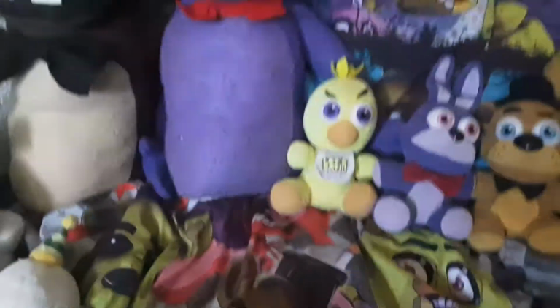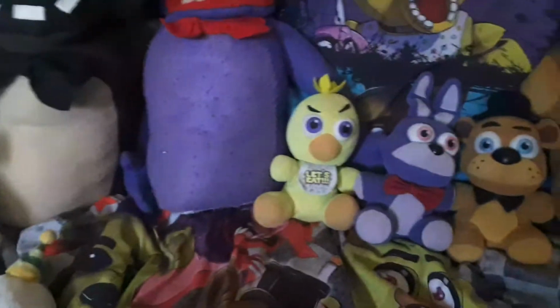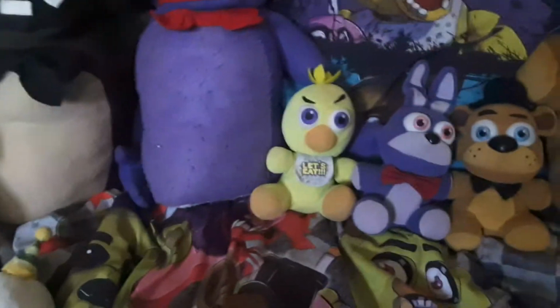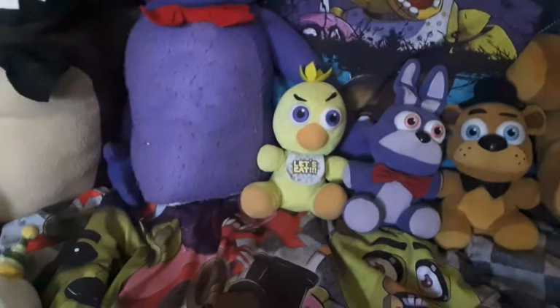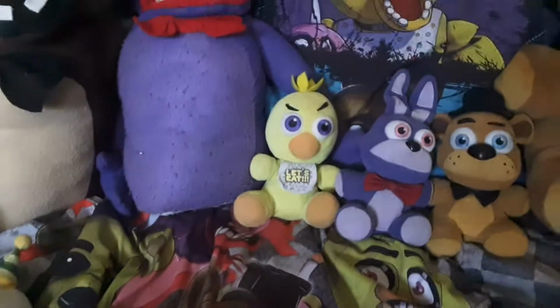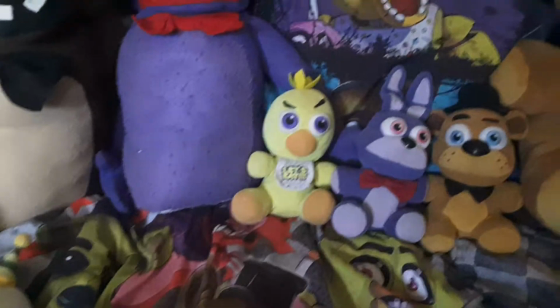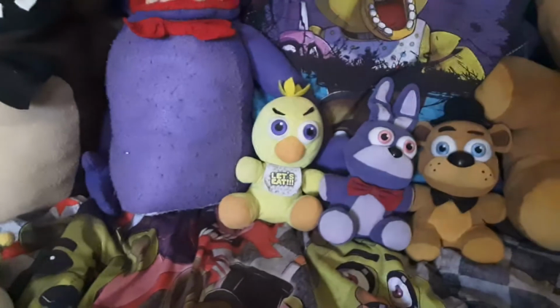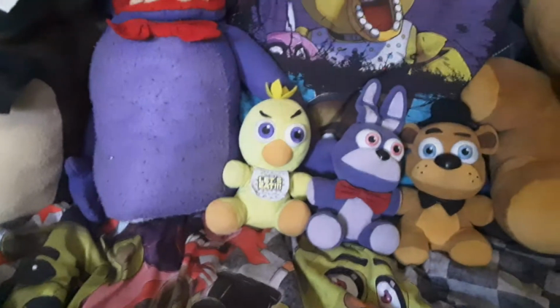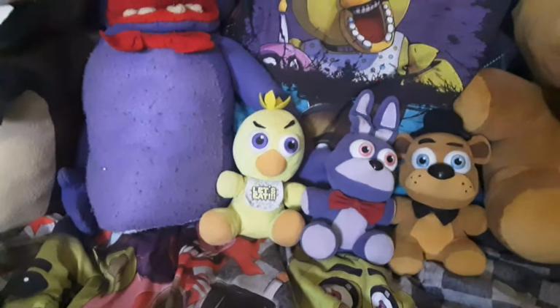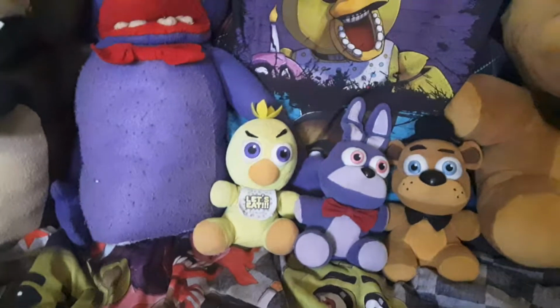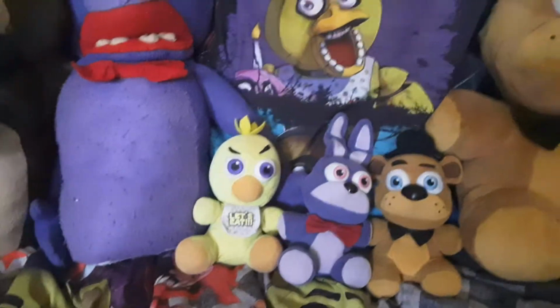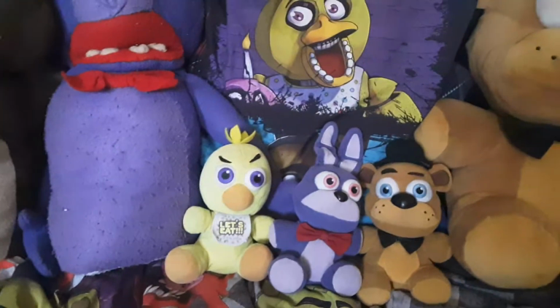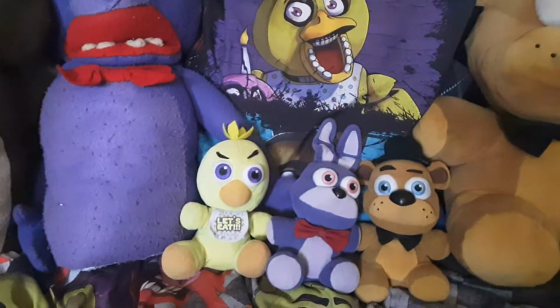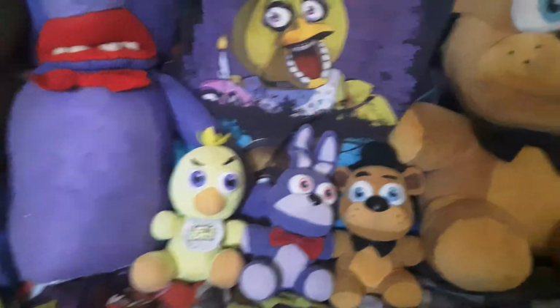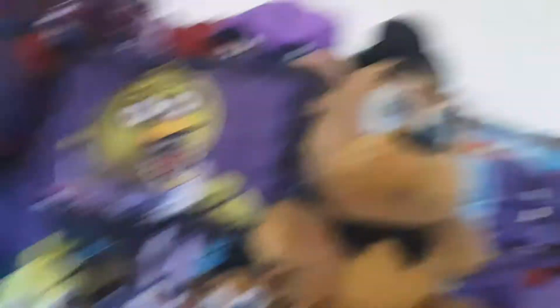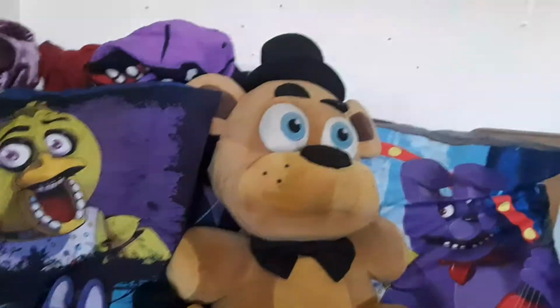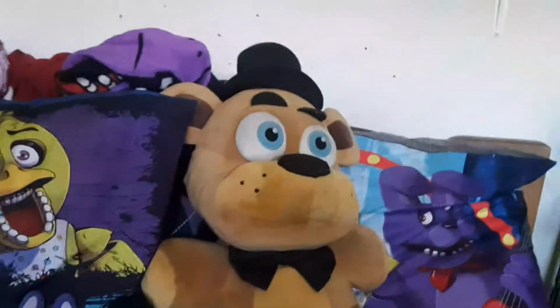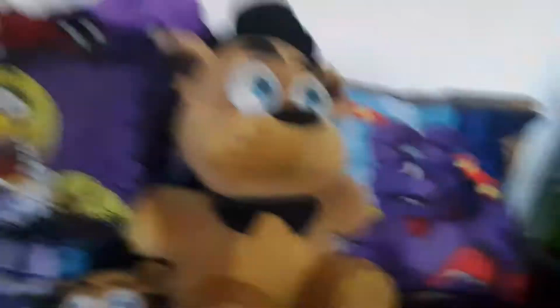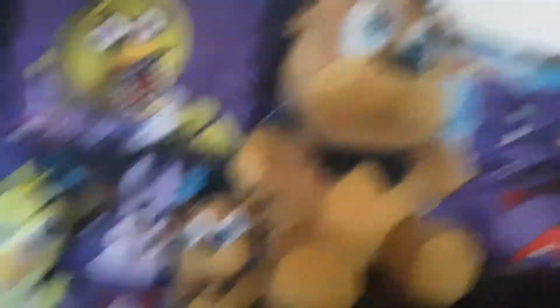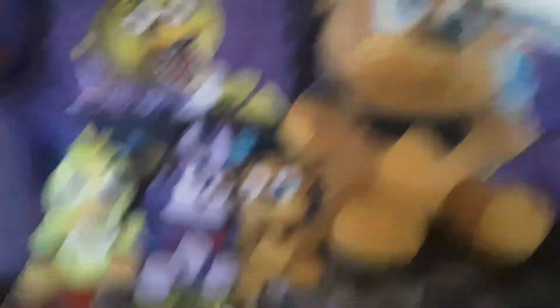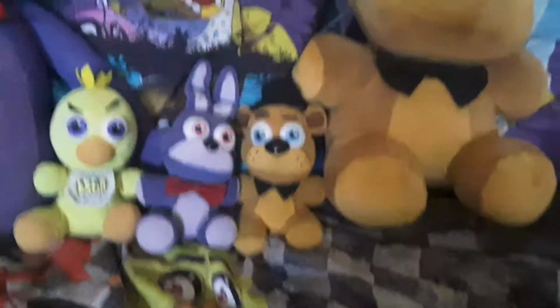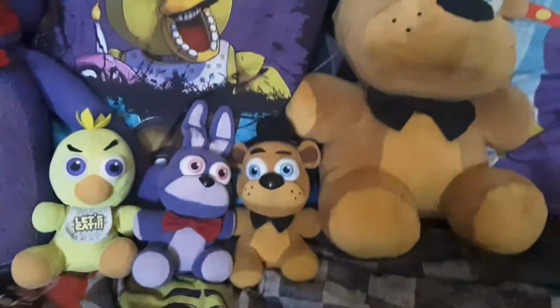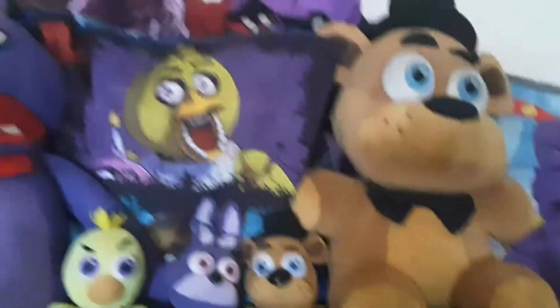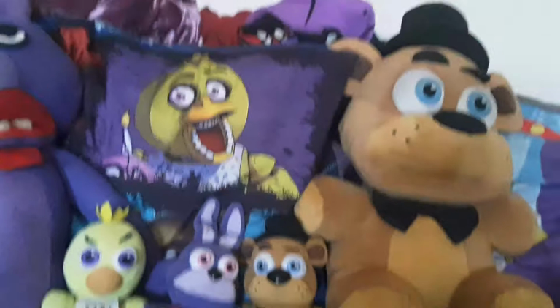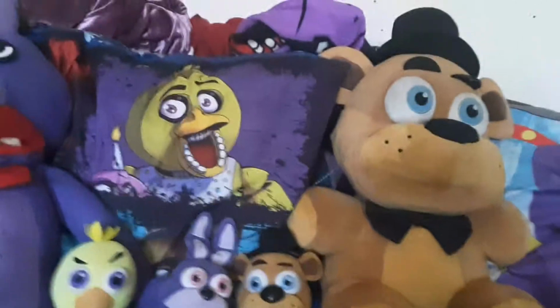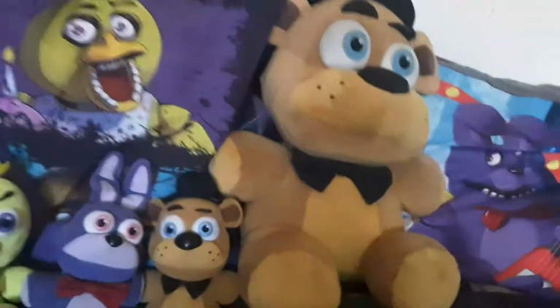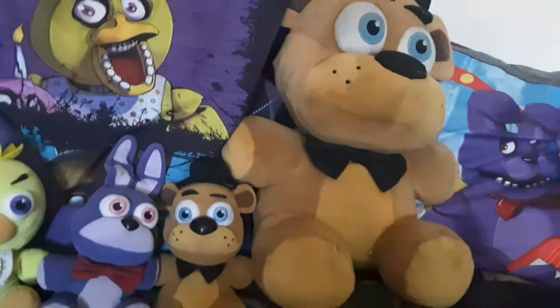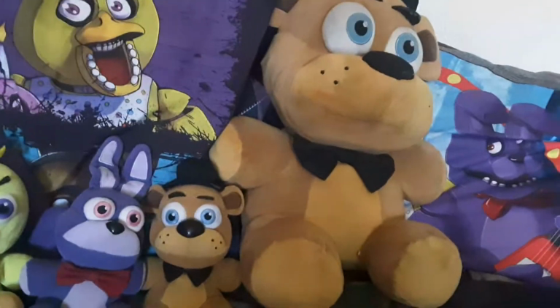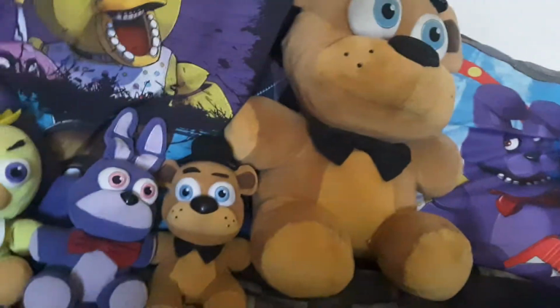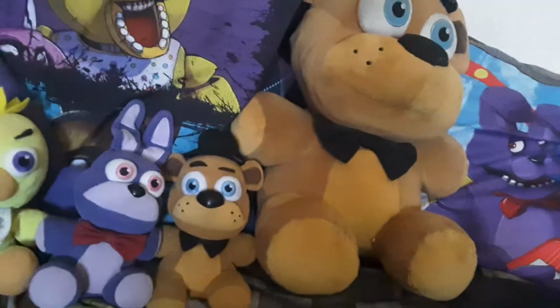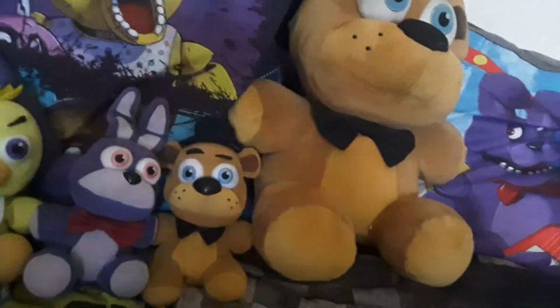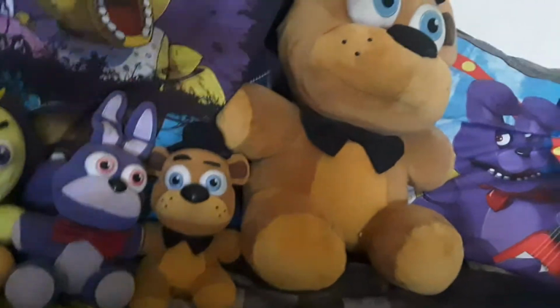So yeah, I only have three — well, if you count that, four plushies technically from wave one. Alright, so now let's move on to wave two.